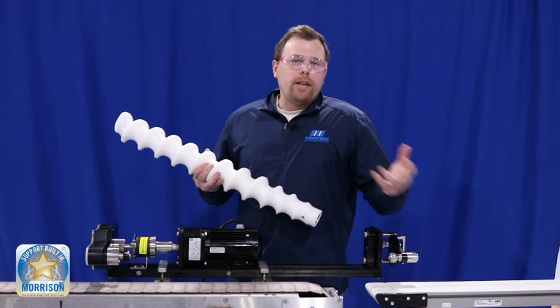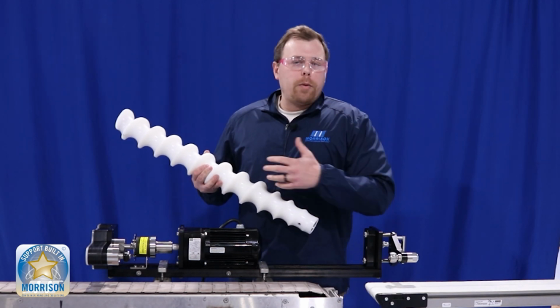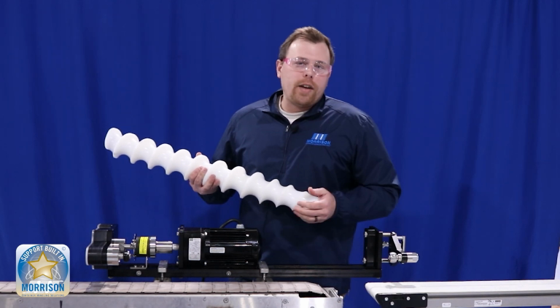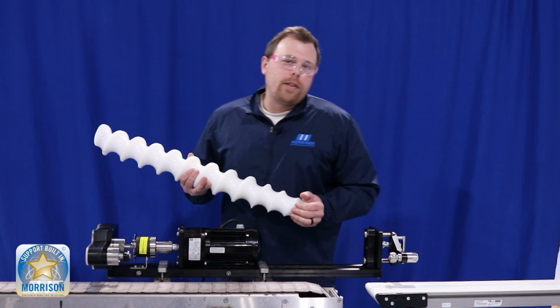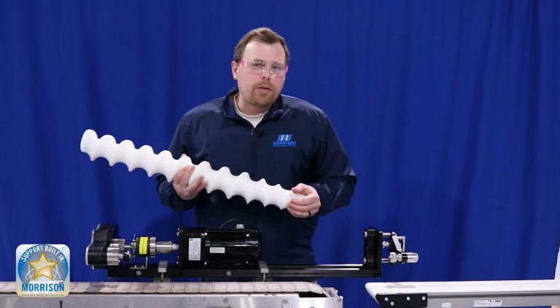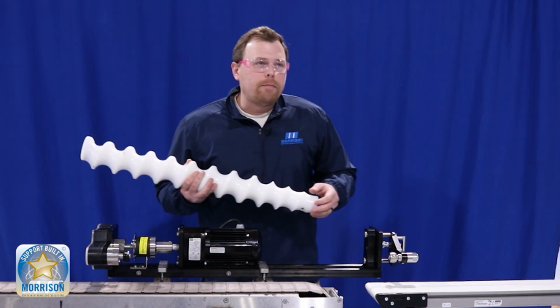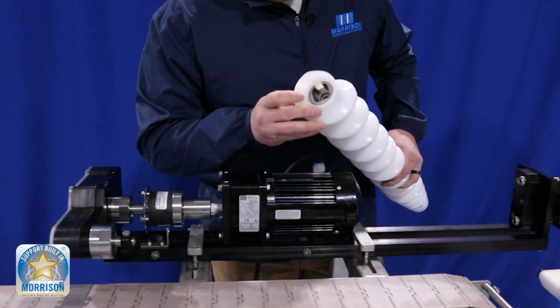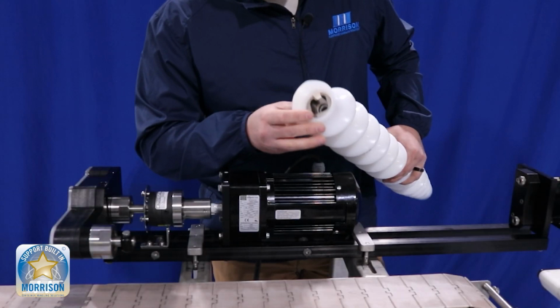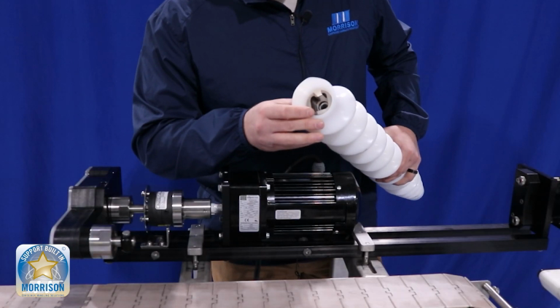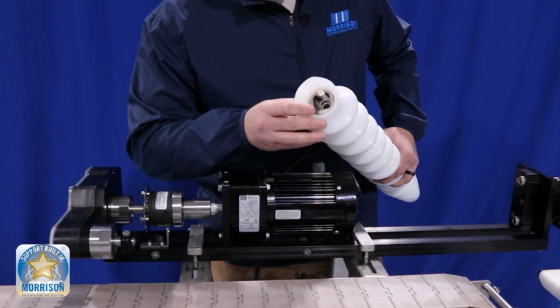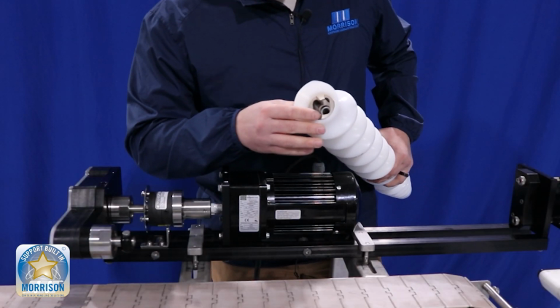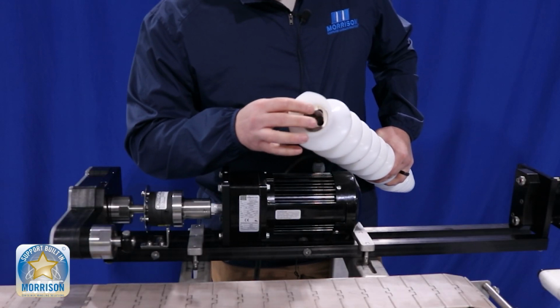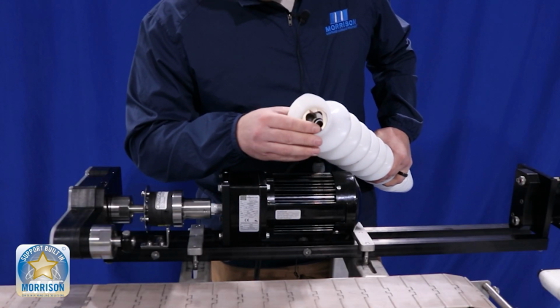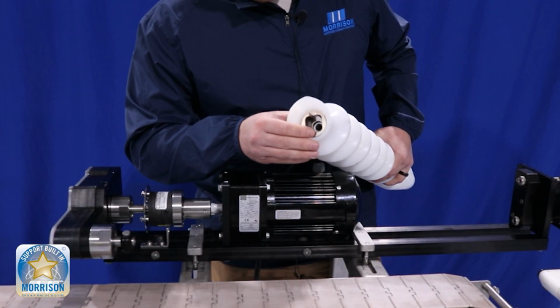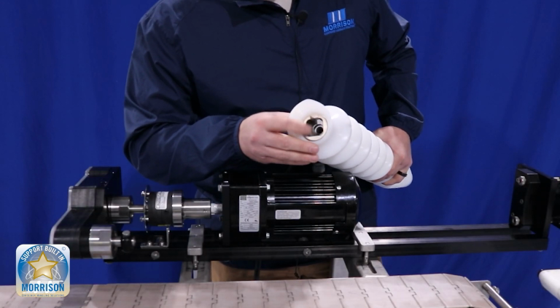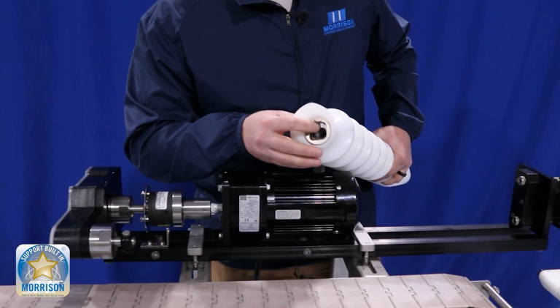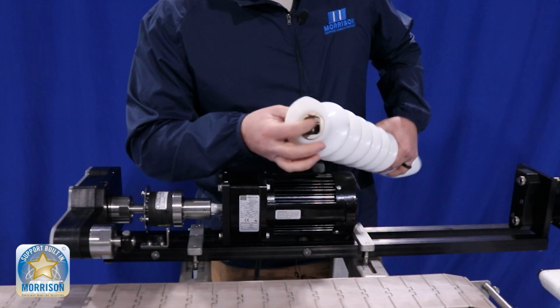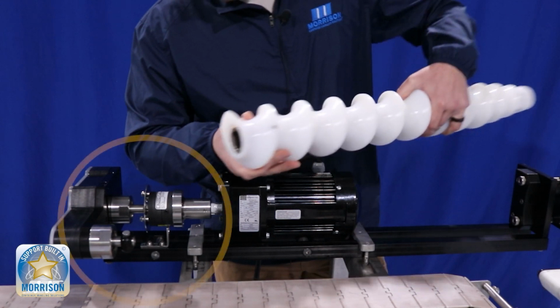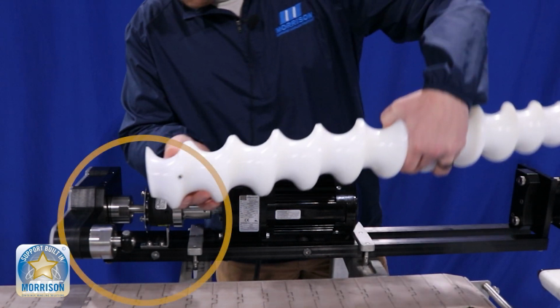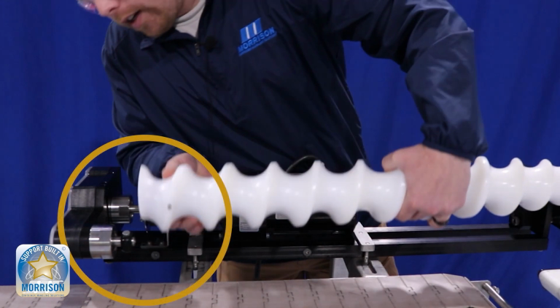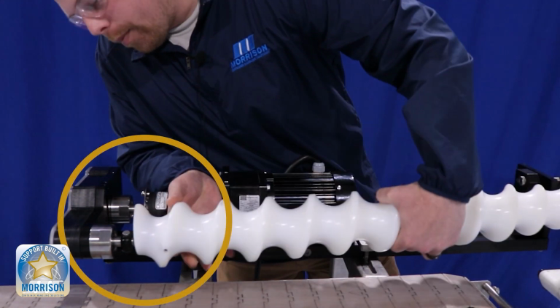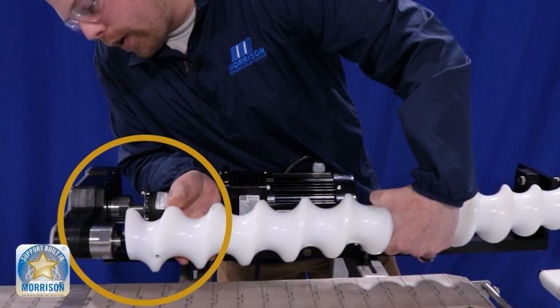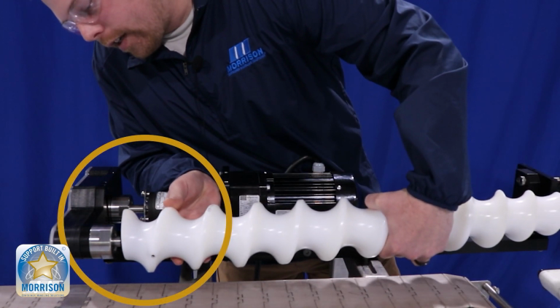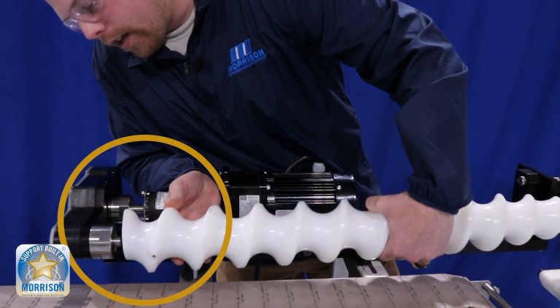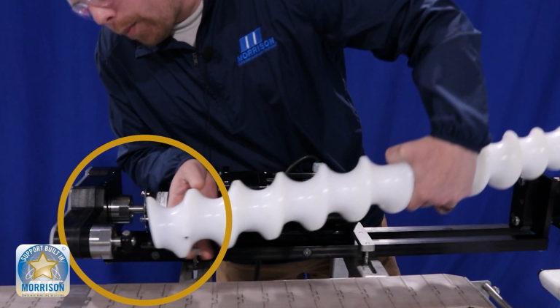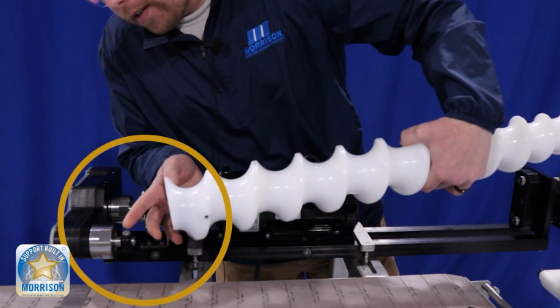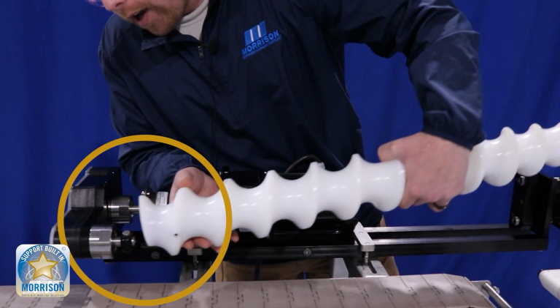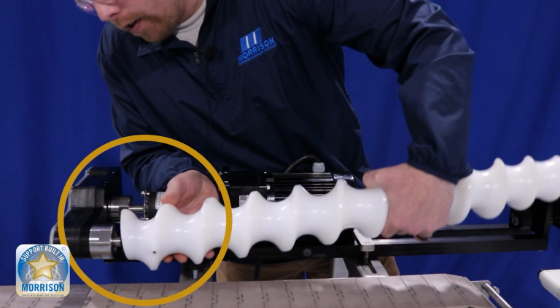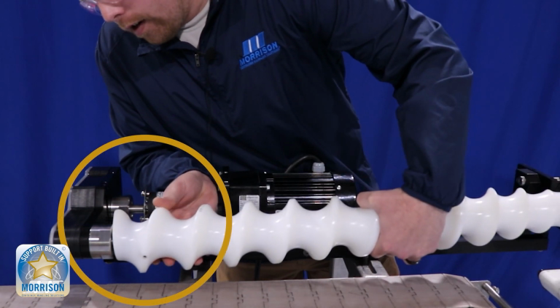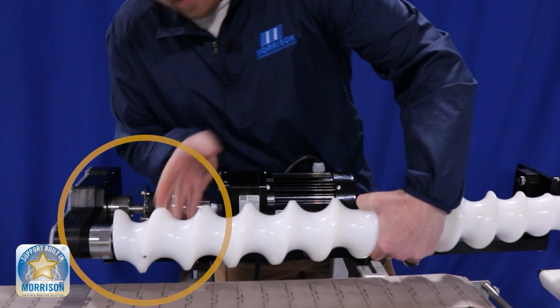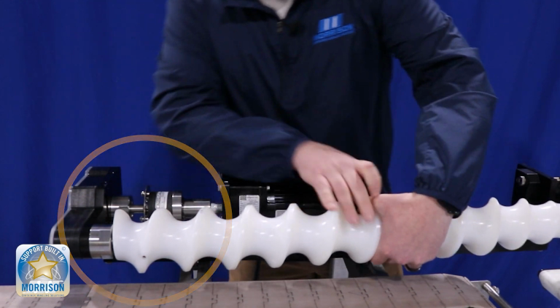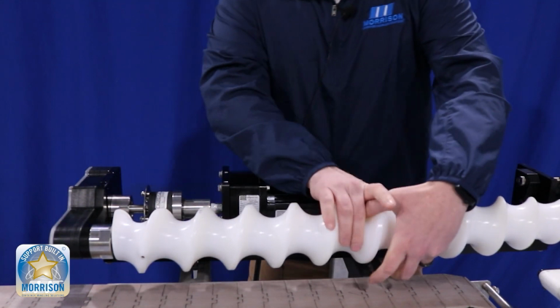Now we'll show you how to put the timing screw in. We're going to start on the drive end — that squared keyed connection. You're going to line up the square and the key slot with the pin that's on the driver, and that'll just slide into place.